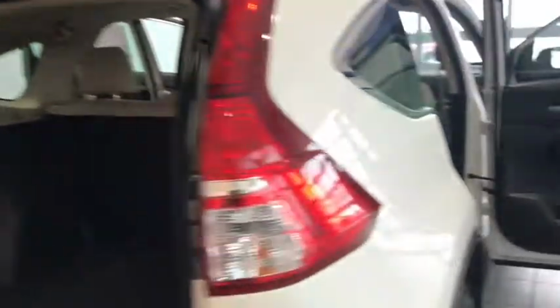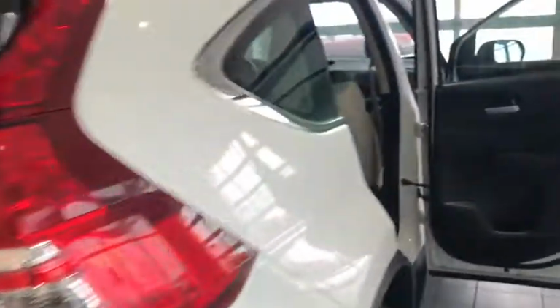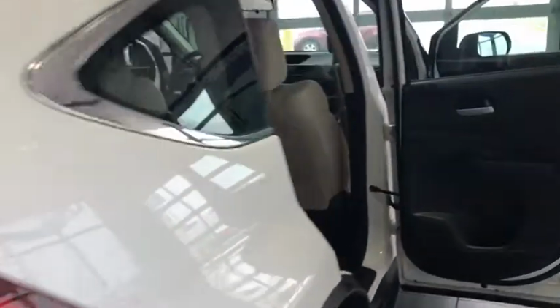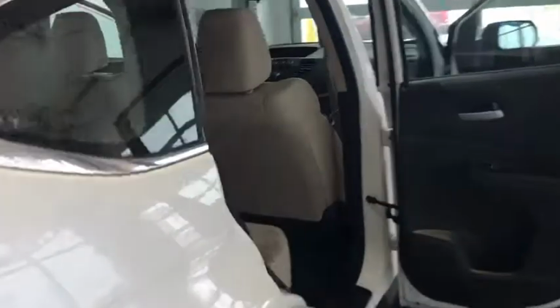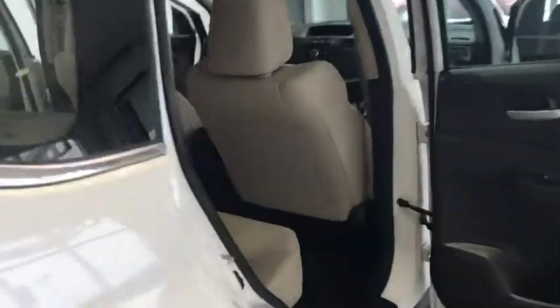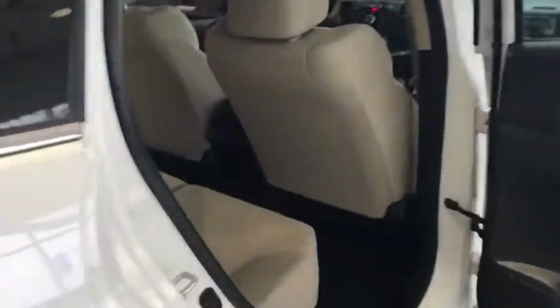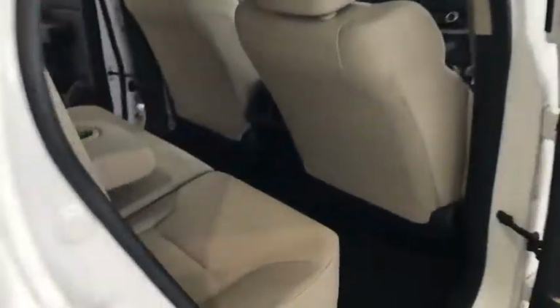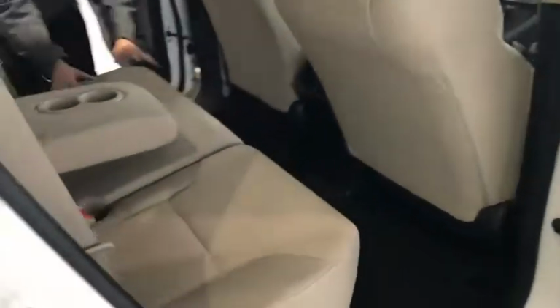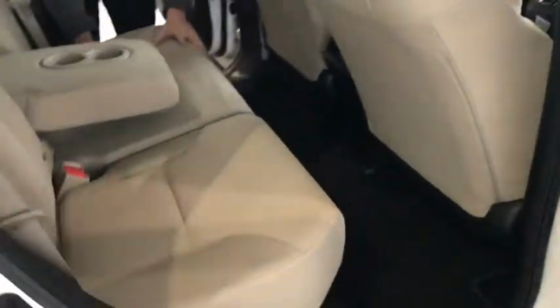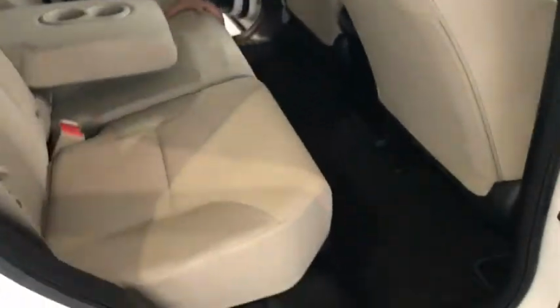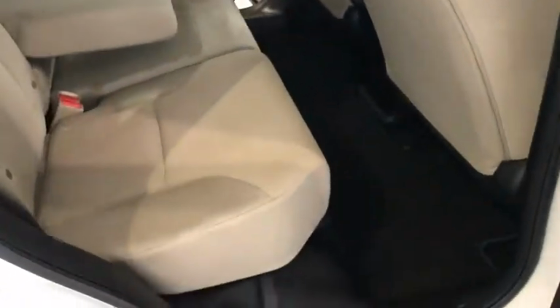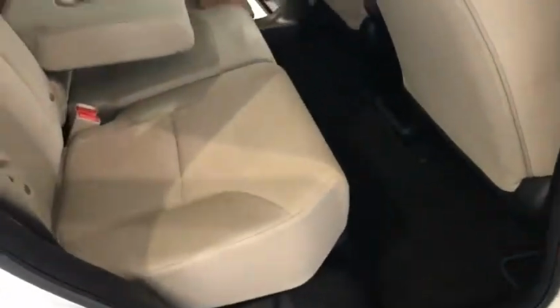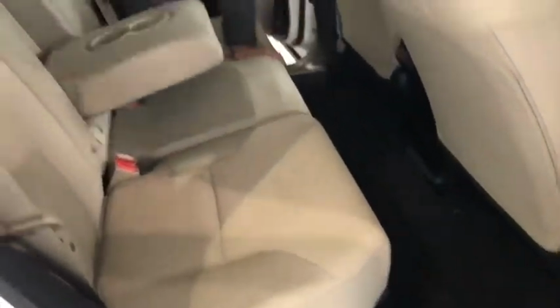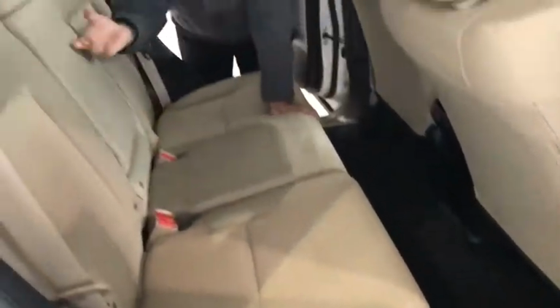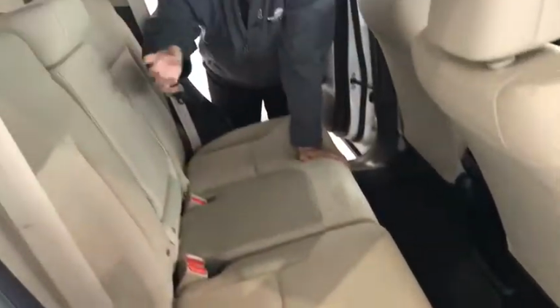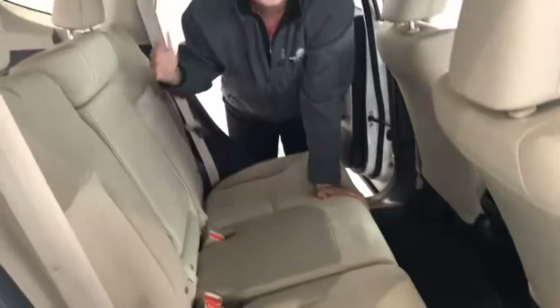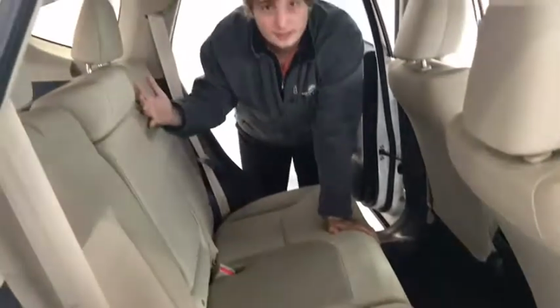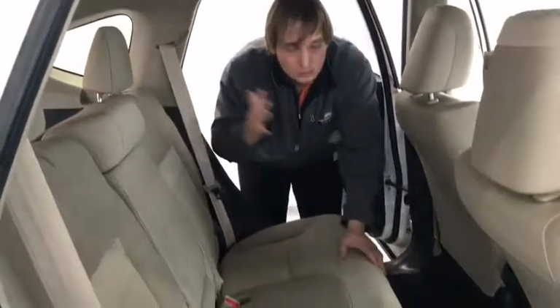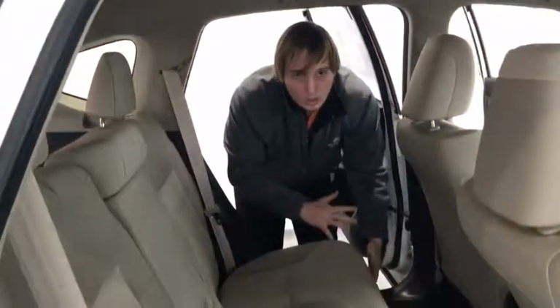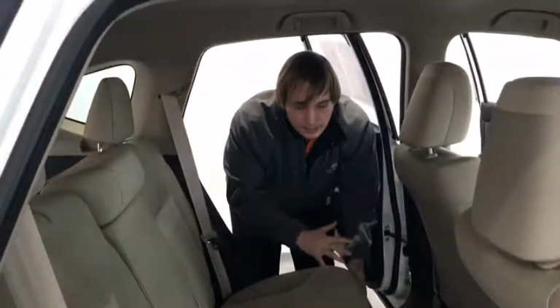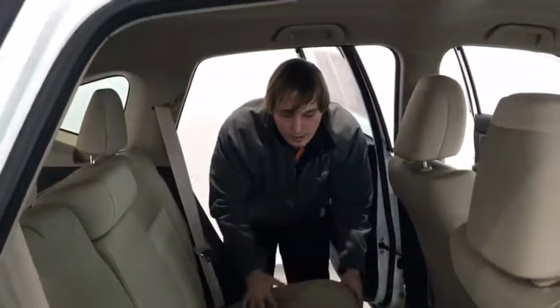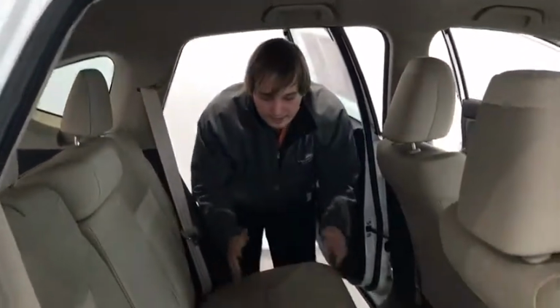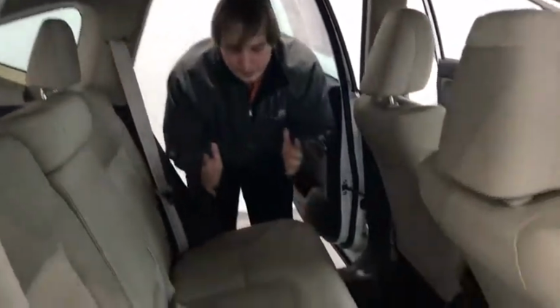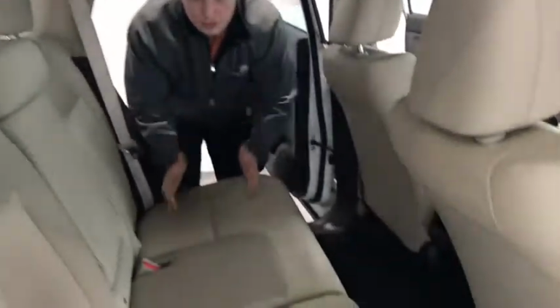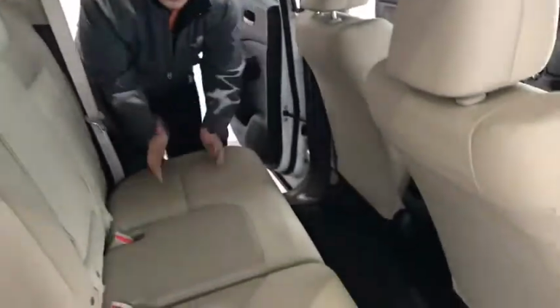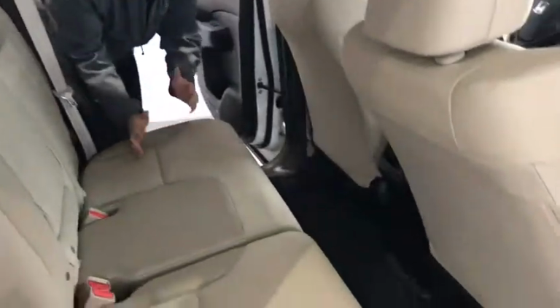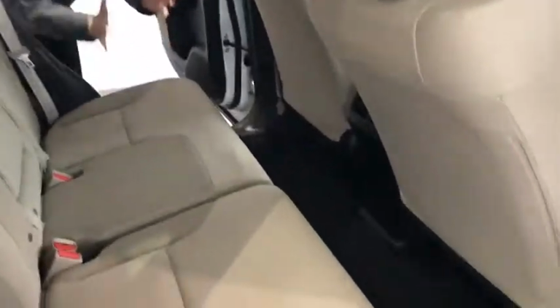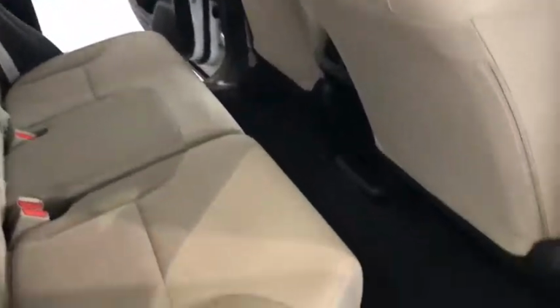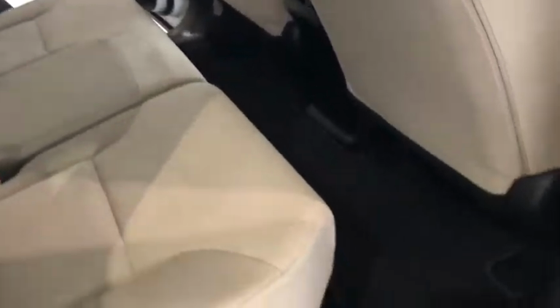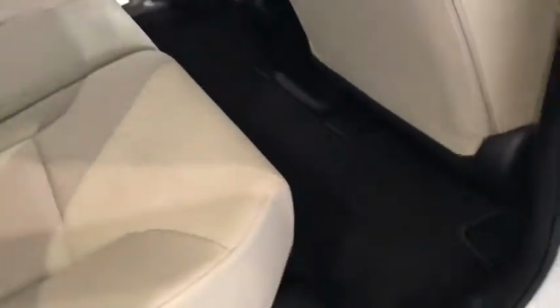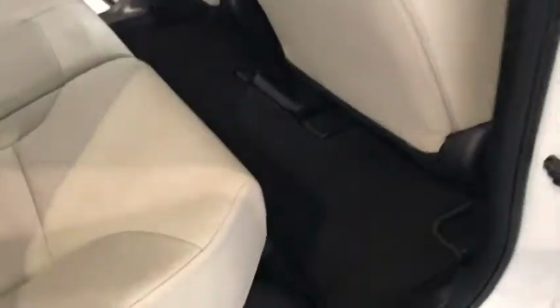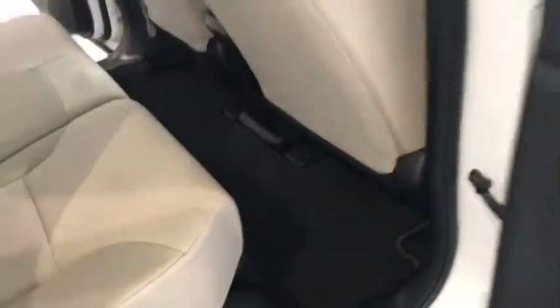Coming to the back row, very comfortable bench seating with that 40-60 split. These seats do go down and this stuff is so comfy guys, you can sleep on it with no issues.